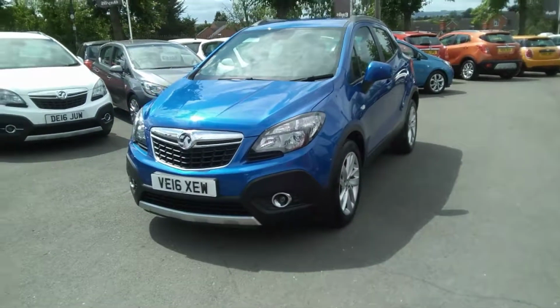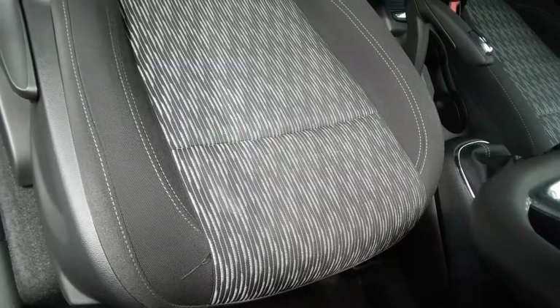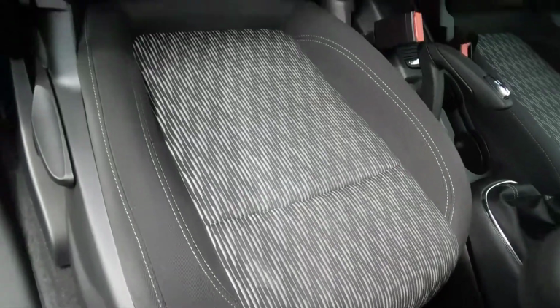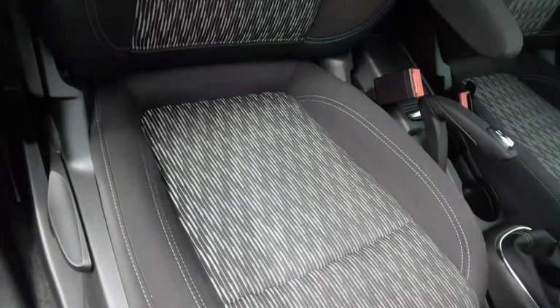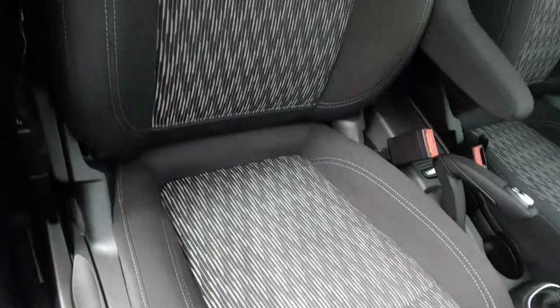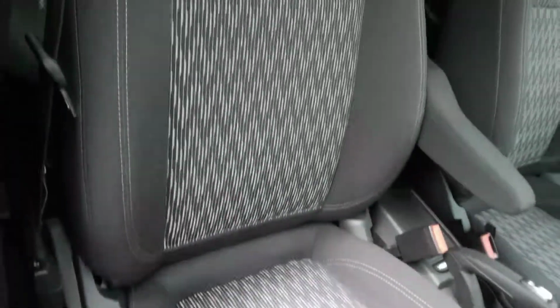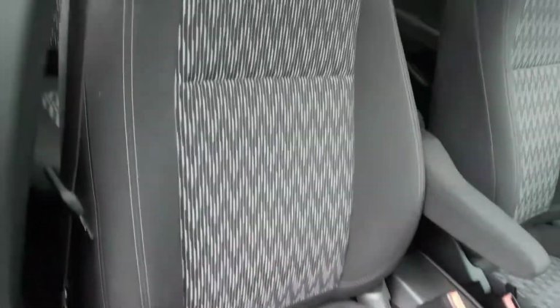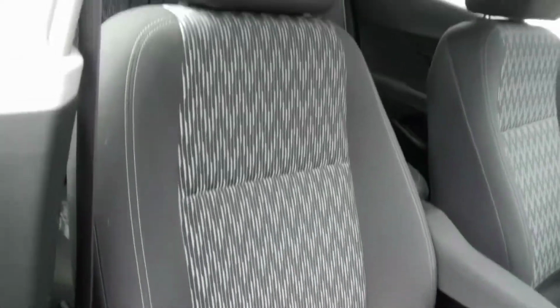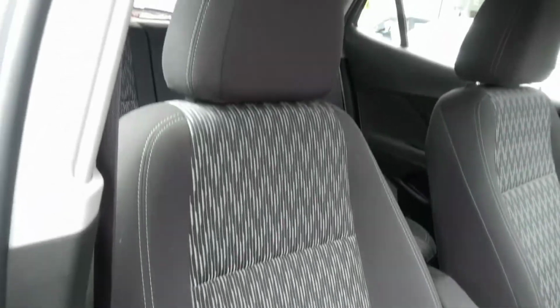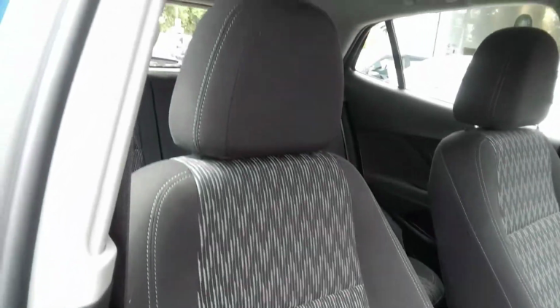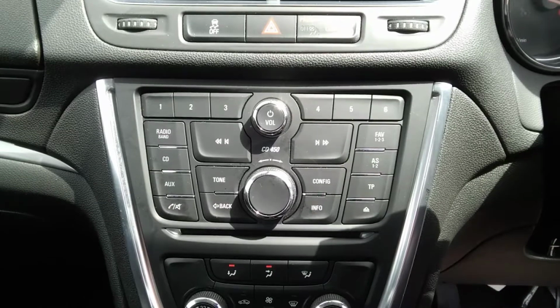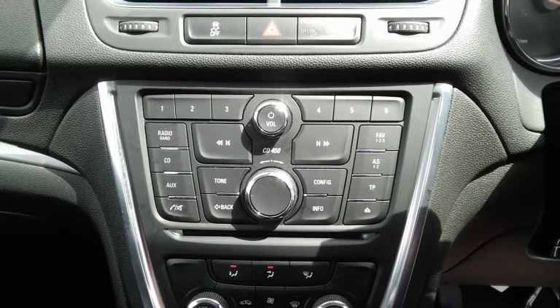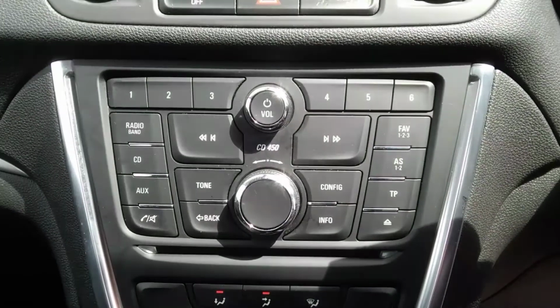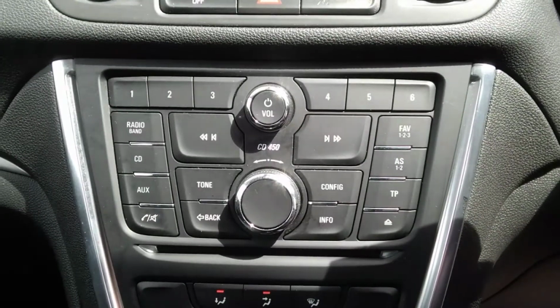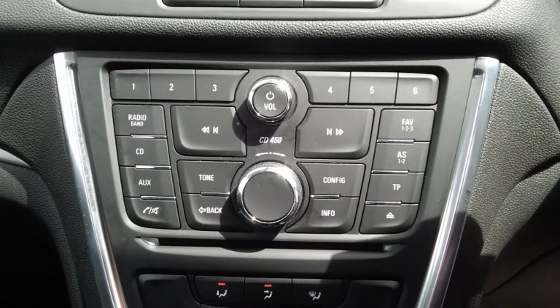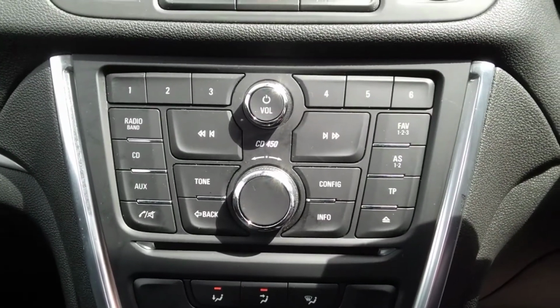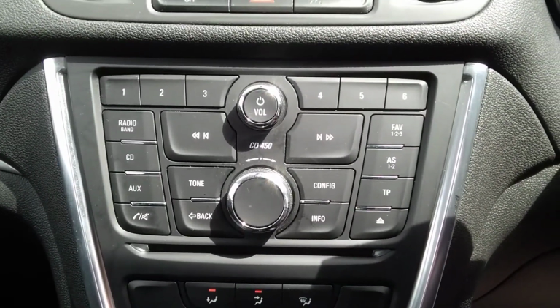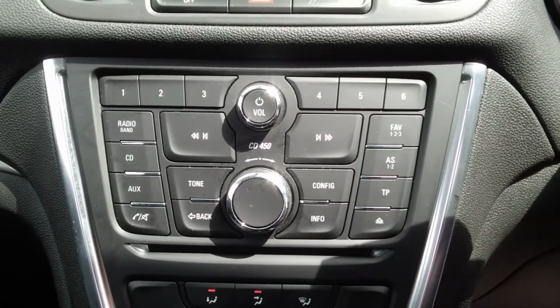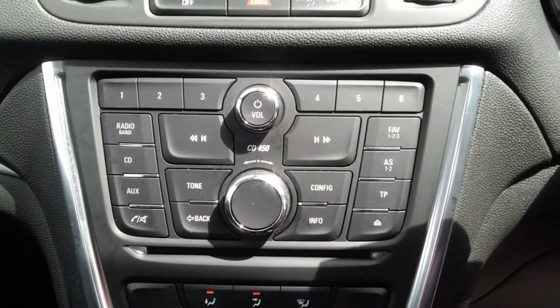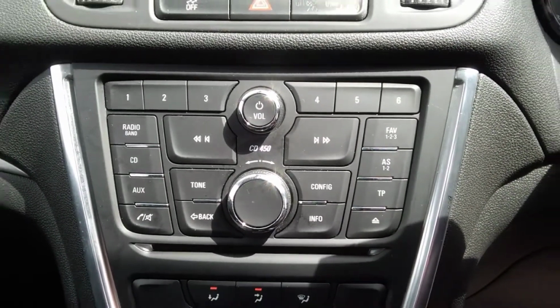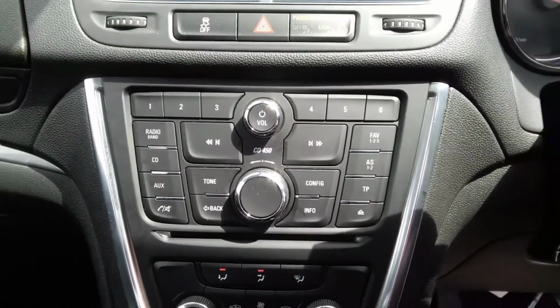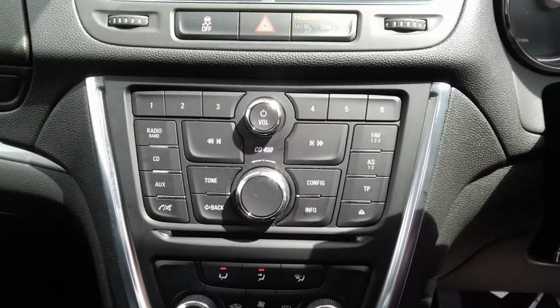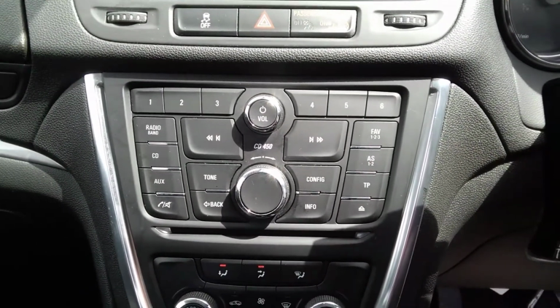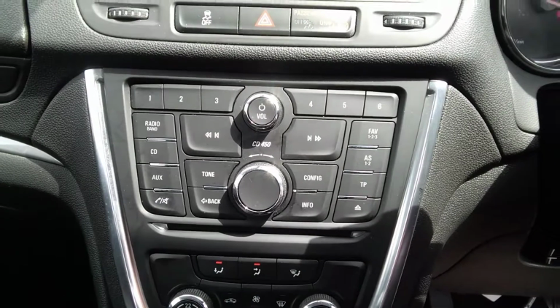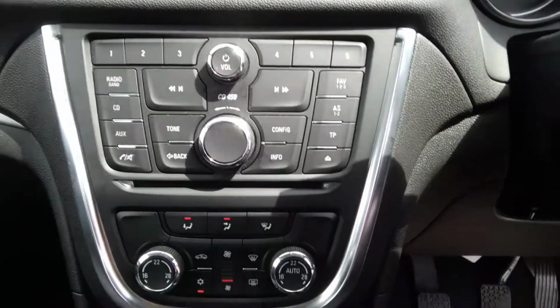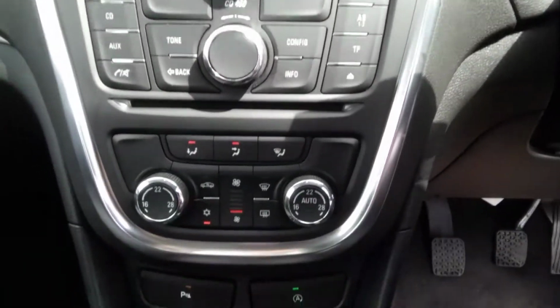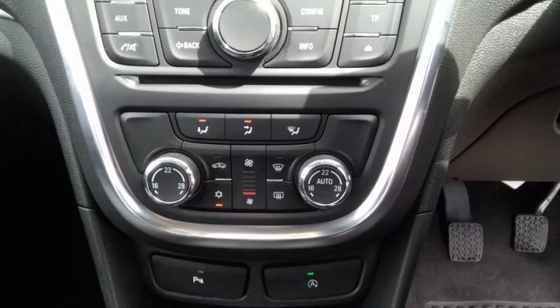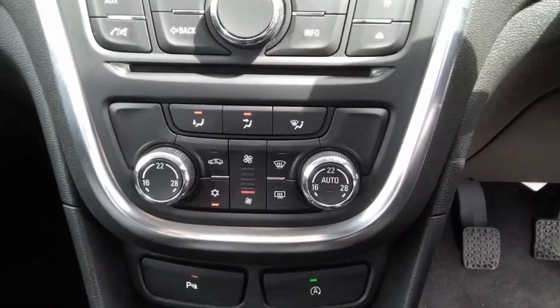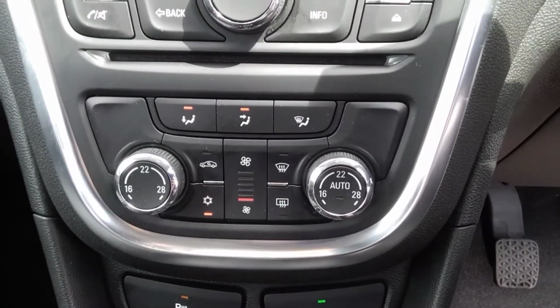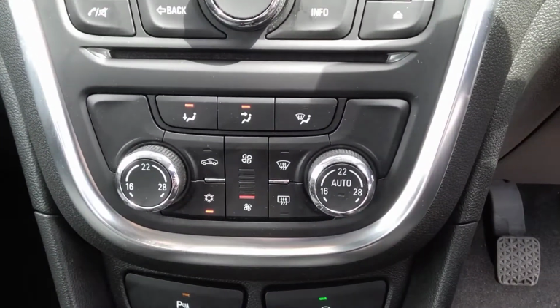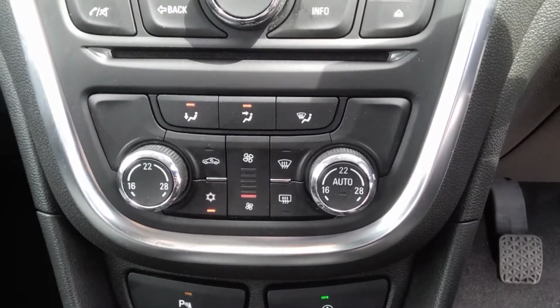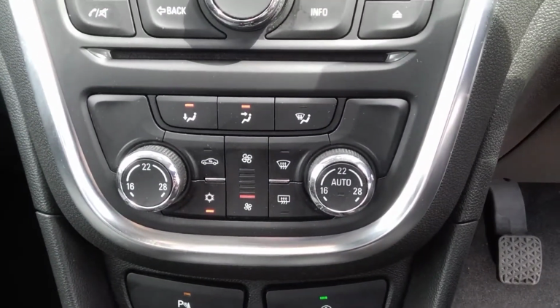Inside the car we have a black cloth interior as well as AM/FM radio and CD player. Just below that we have dual zone climate control, inclusive of air conditioning in a number of different settings.